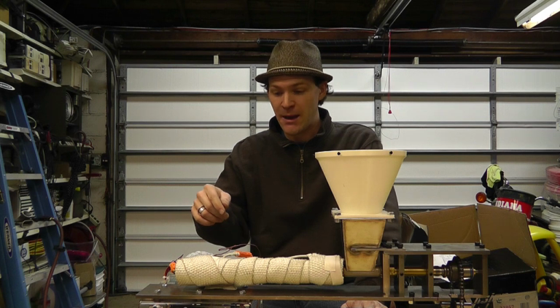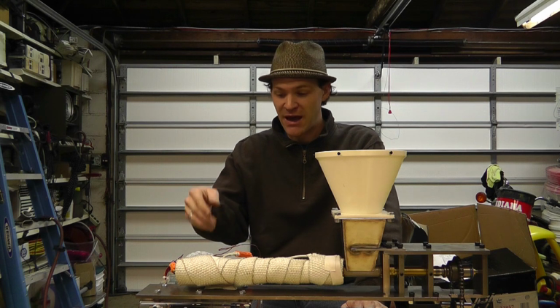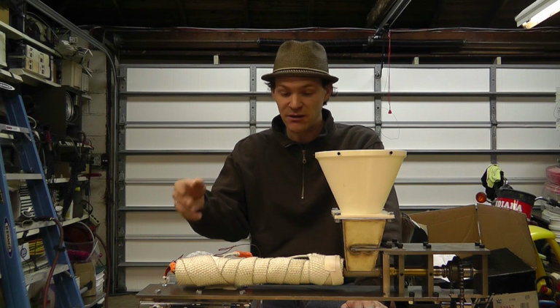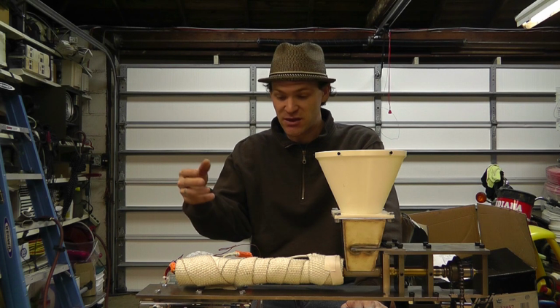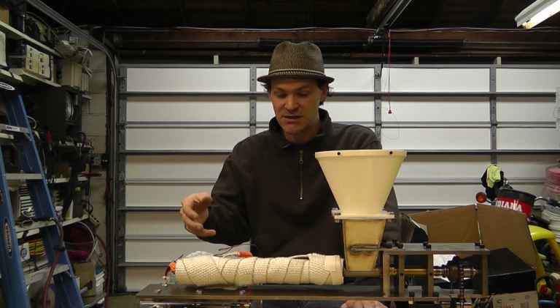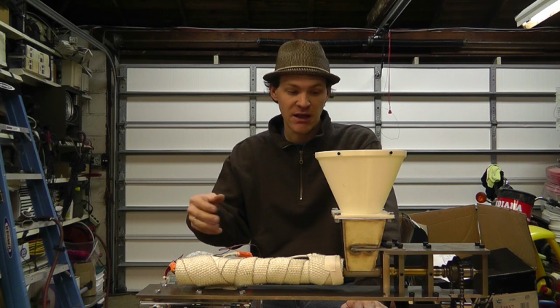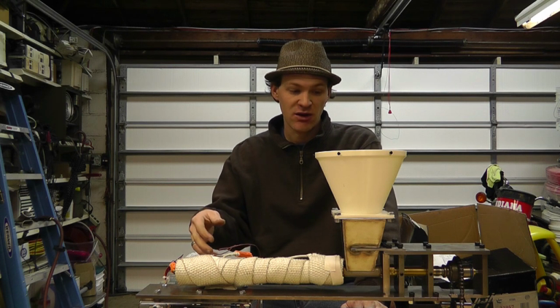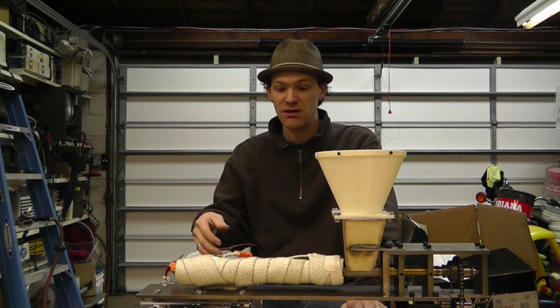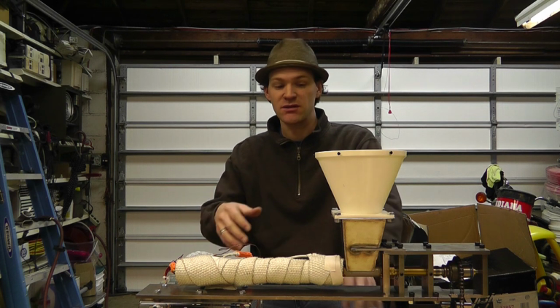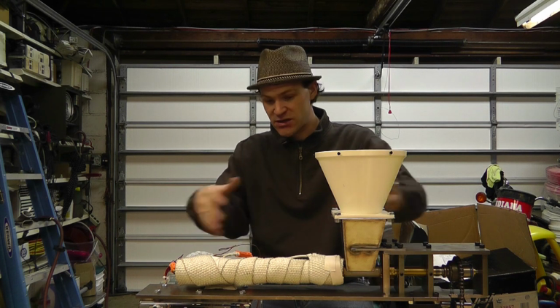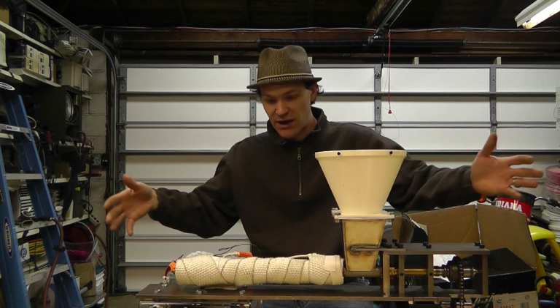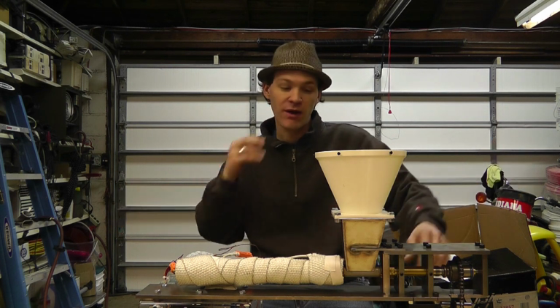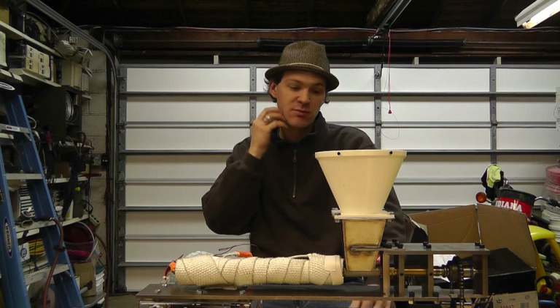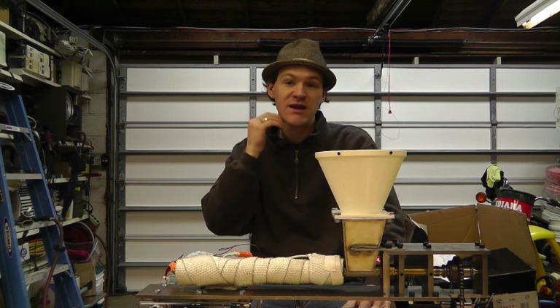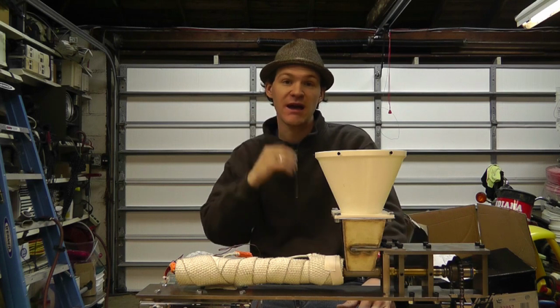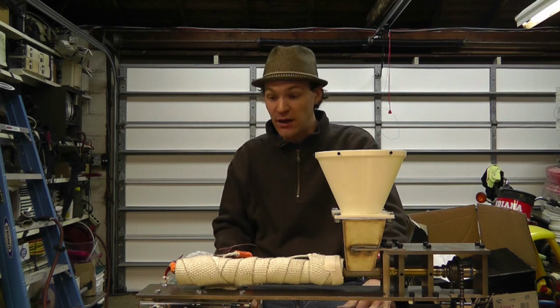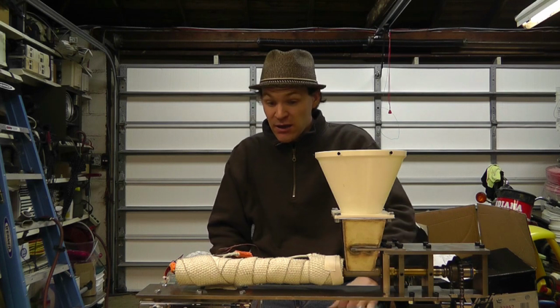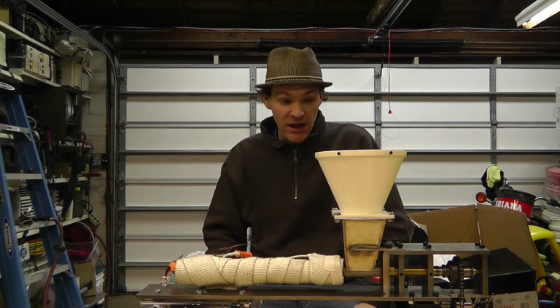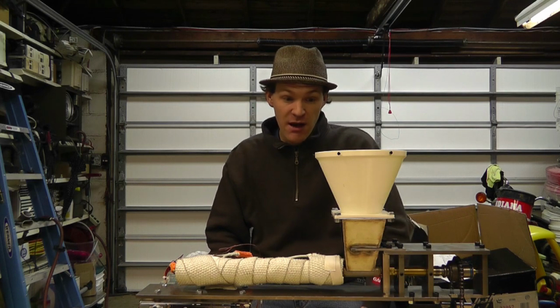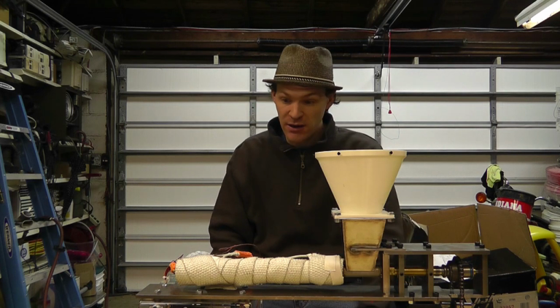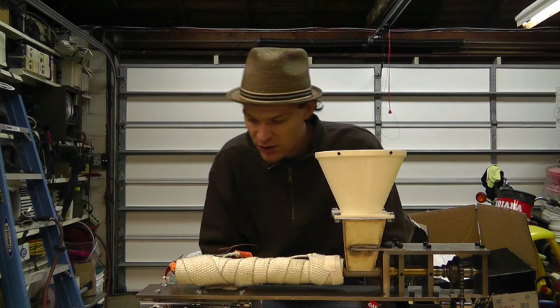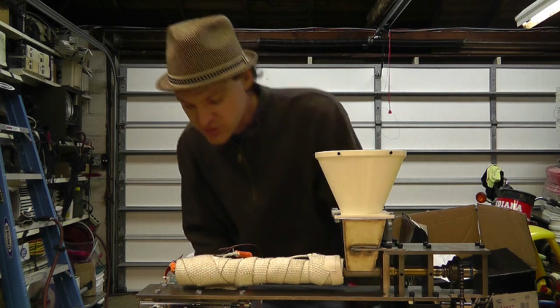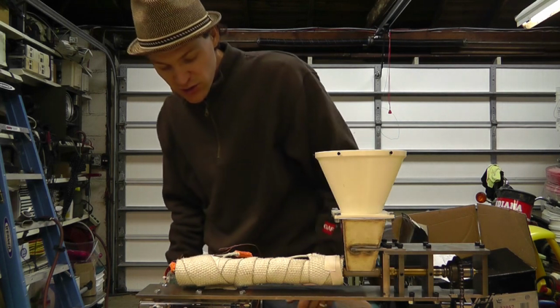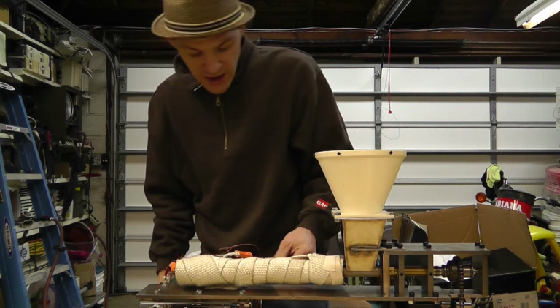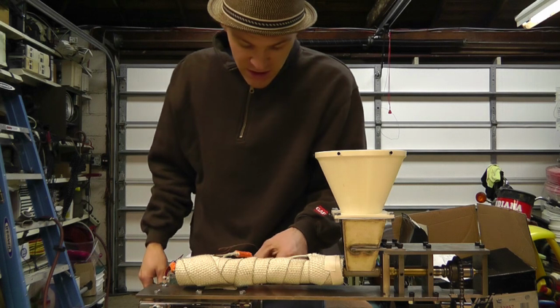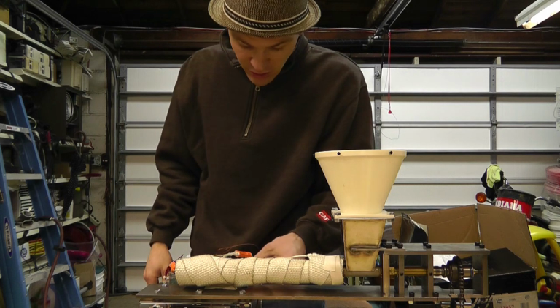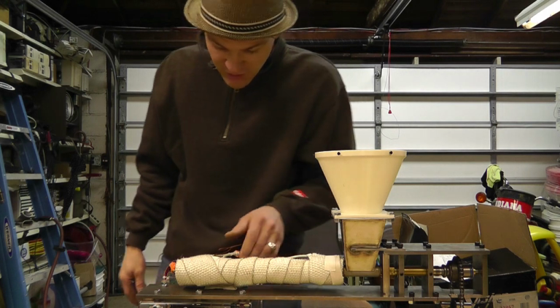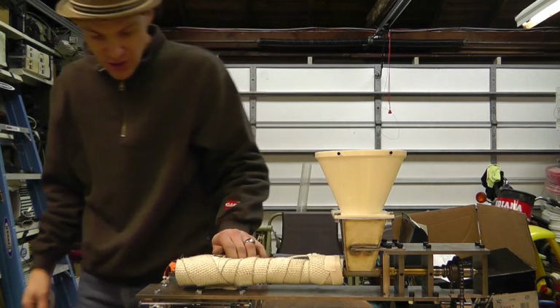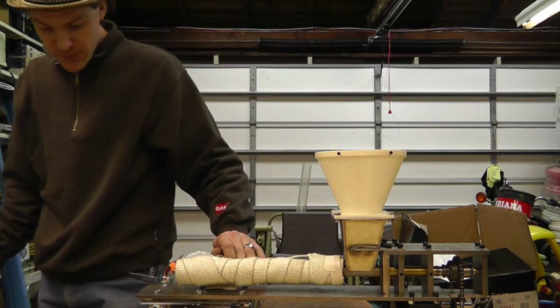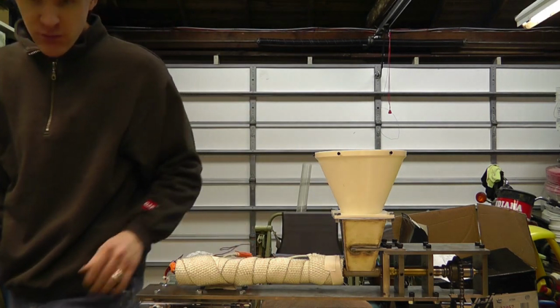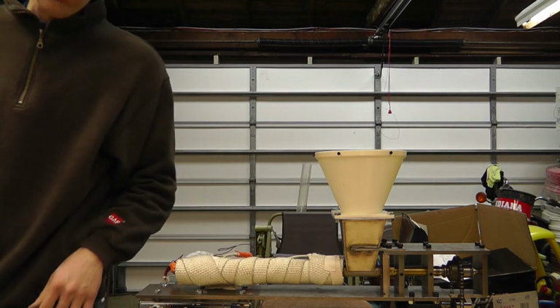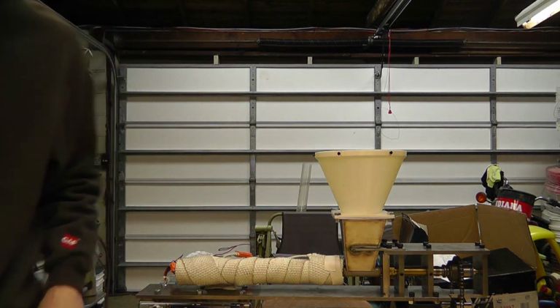This would be an extremely expensive setup if you had to buy it all, but I happen to have a lot of these things I've been collecting over the years. This whole entire apparatus is built with things I had lying around — somebody threw away every piece and part of every single thing here.